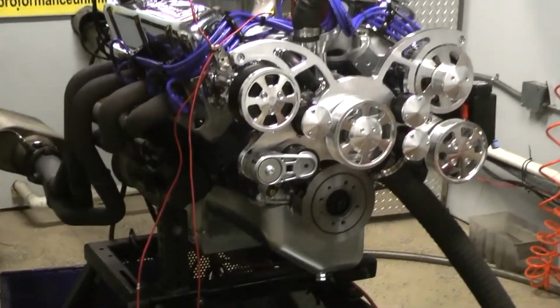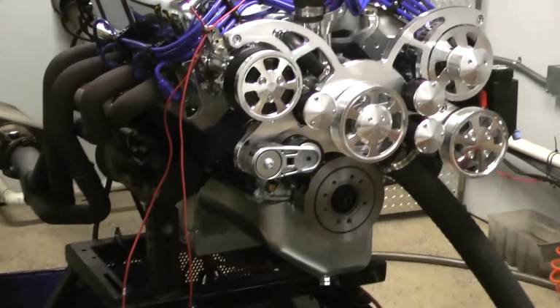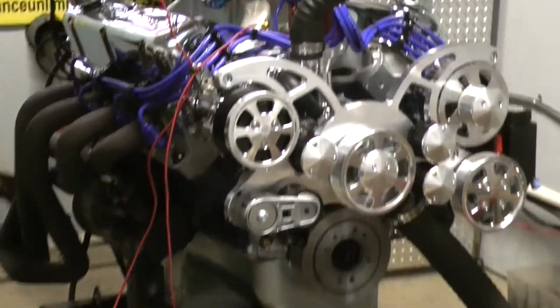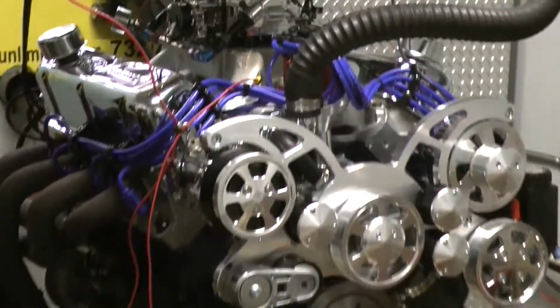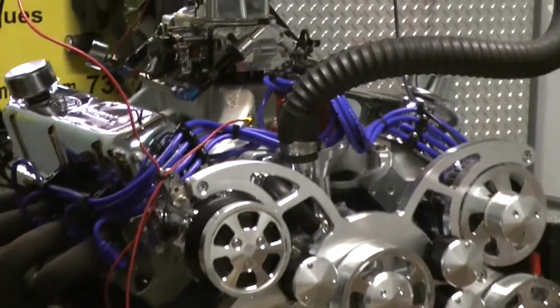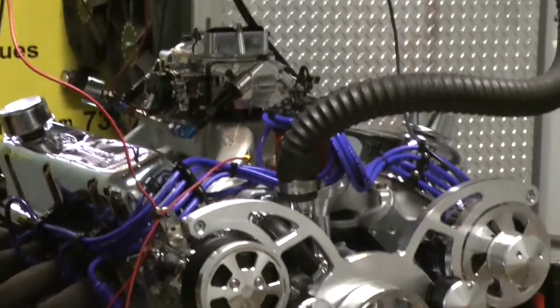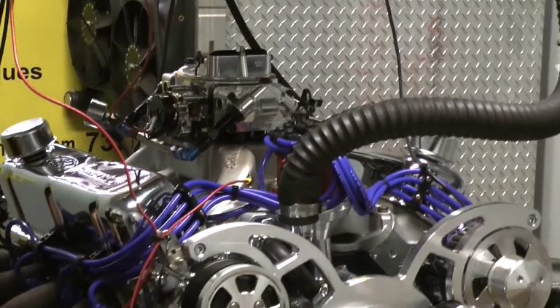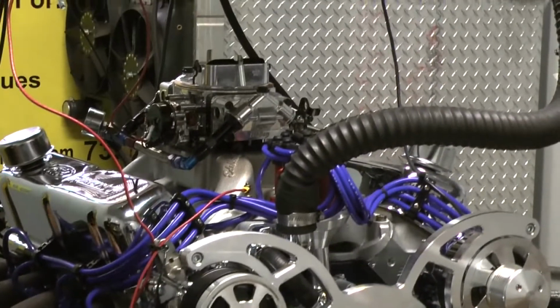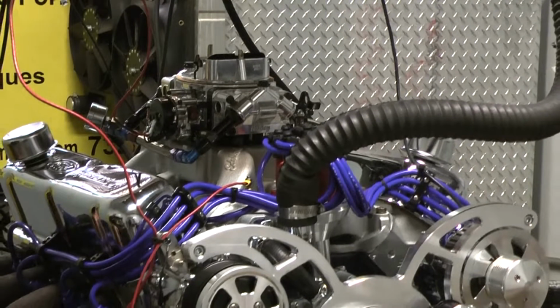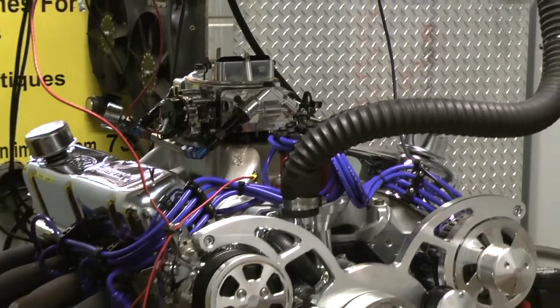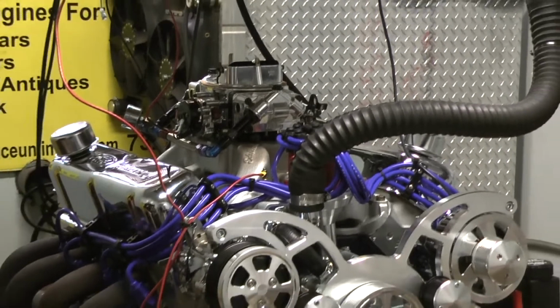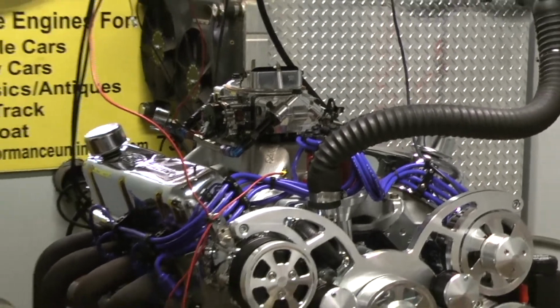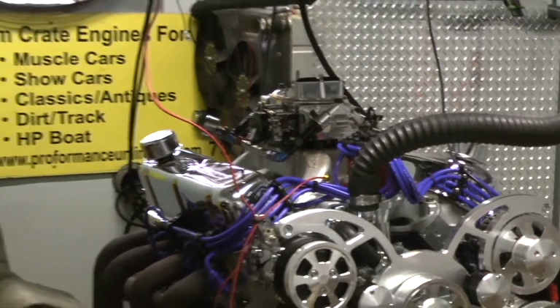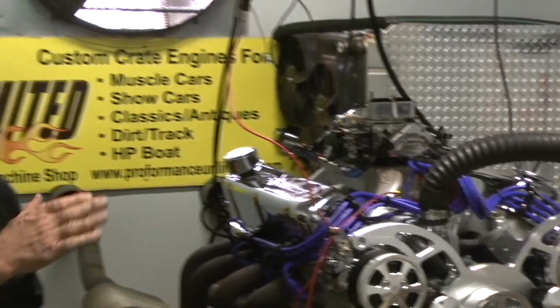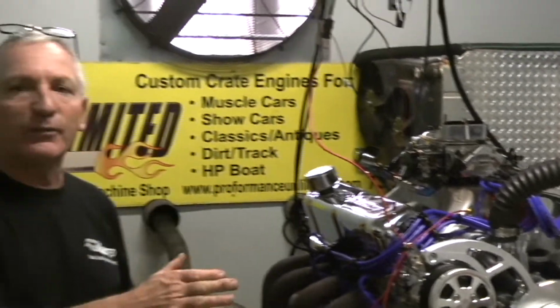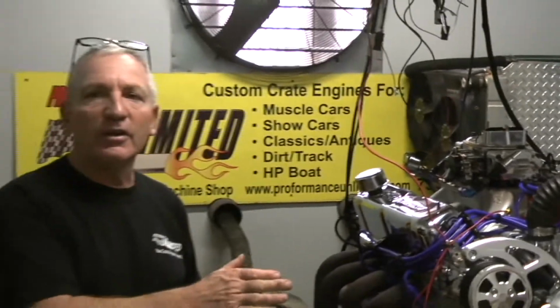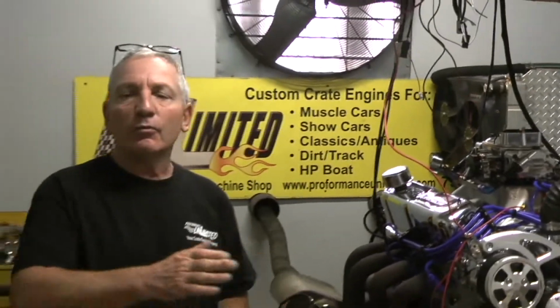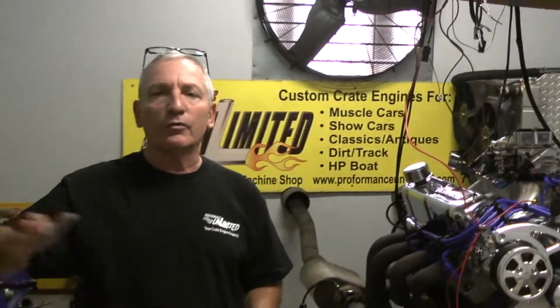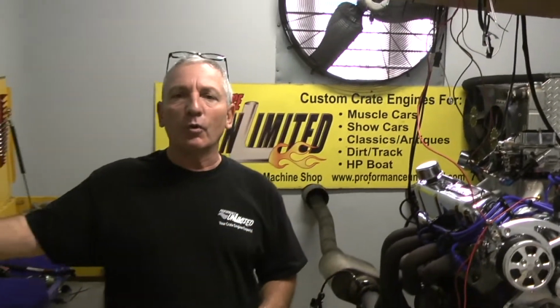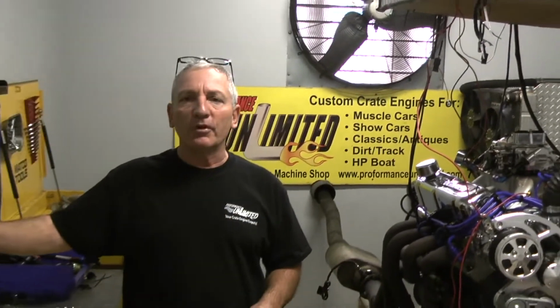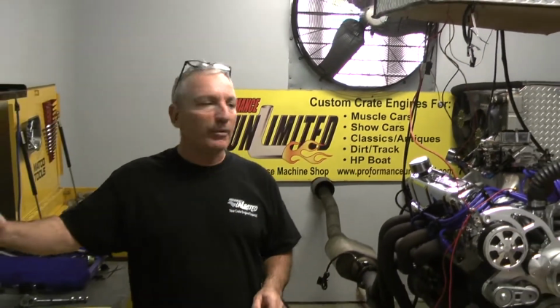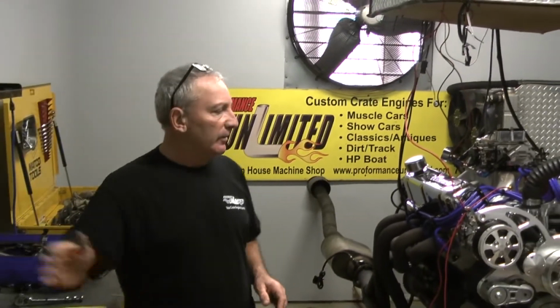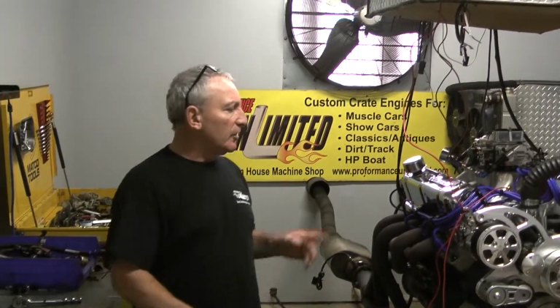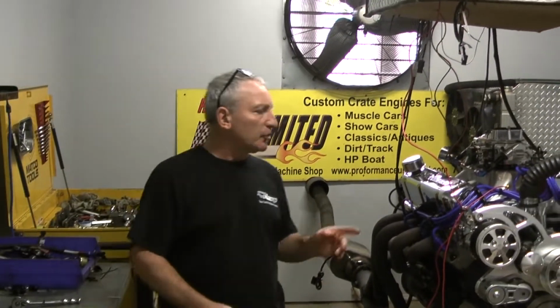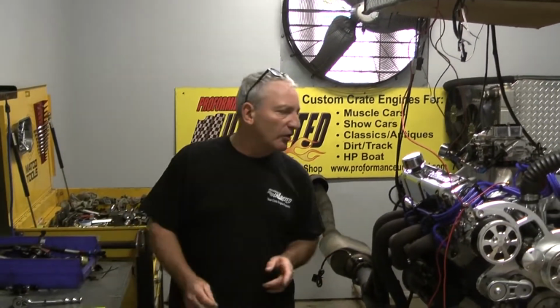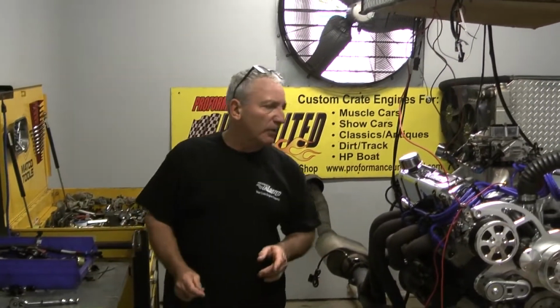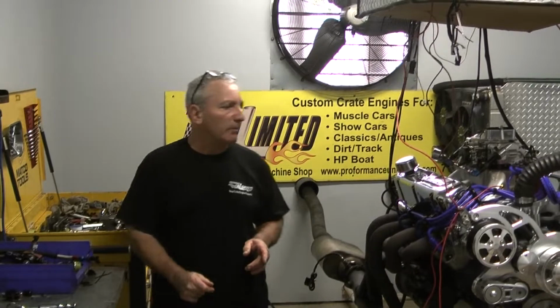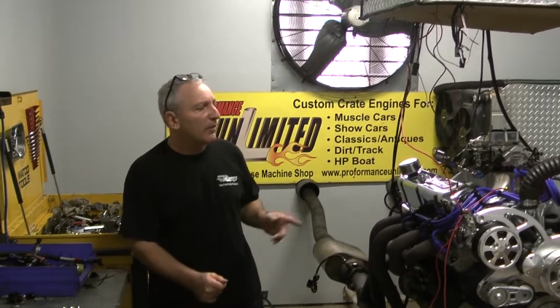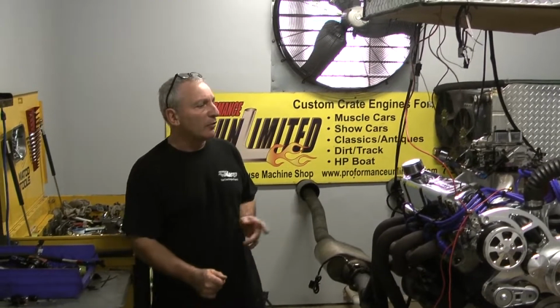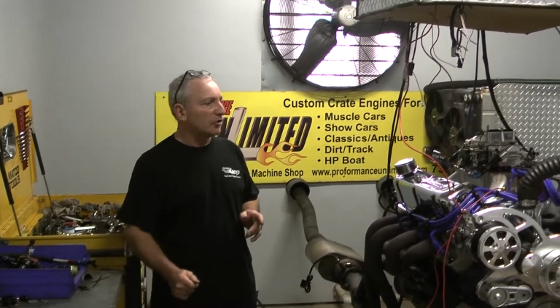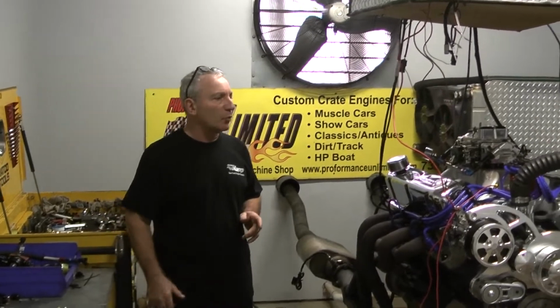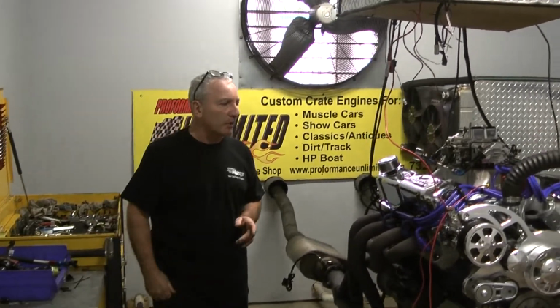Makes some fantastic torque off idle. The torque on this is 550, right through the RPM band. This one just got done making about 560 horsepower.